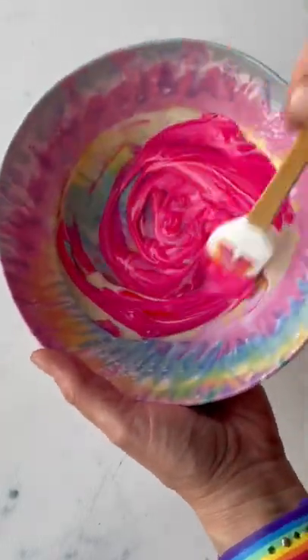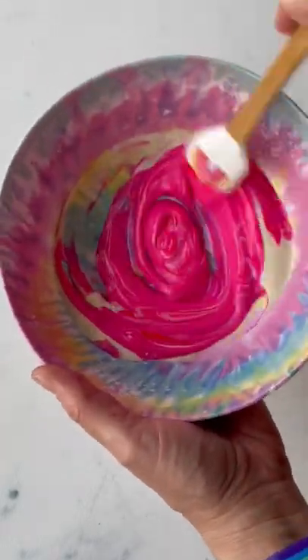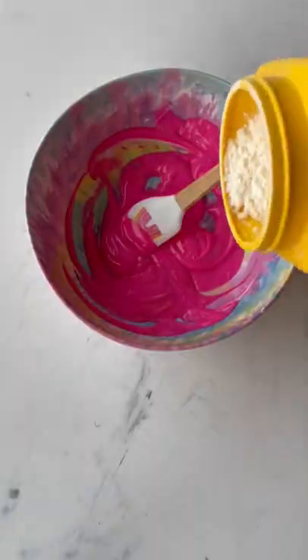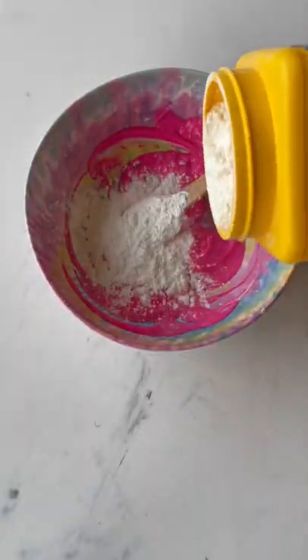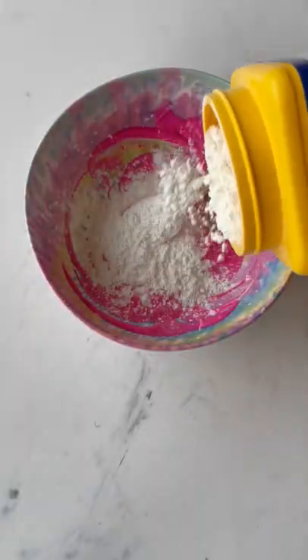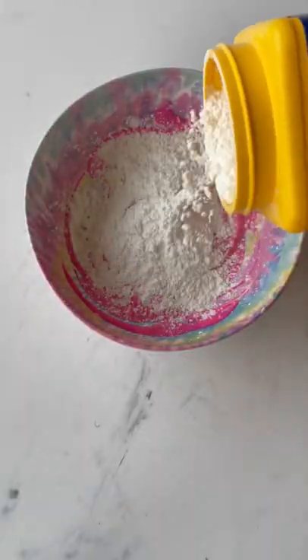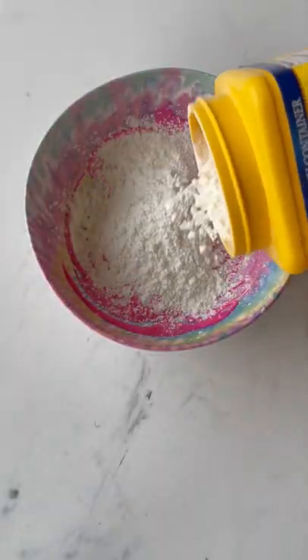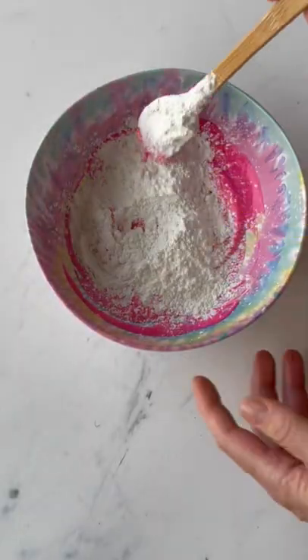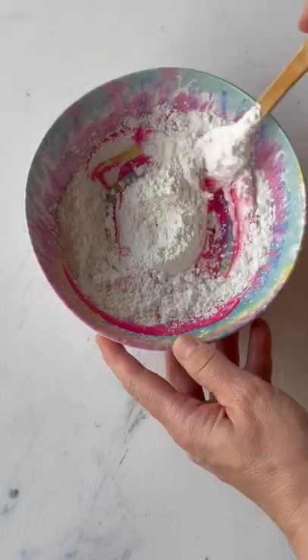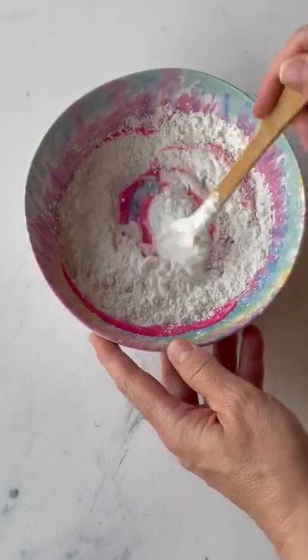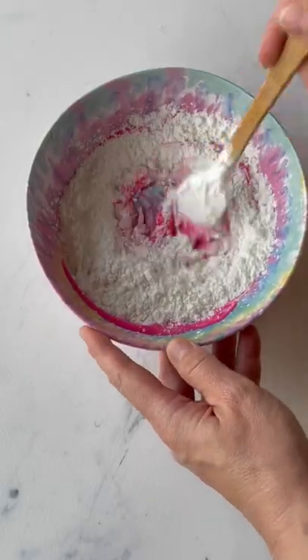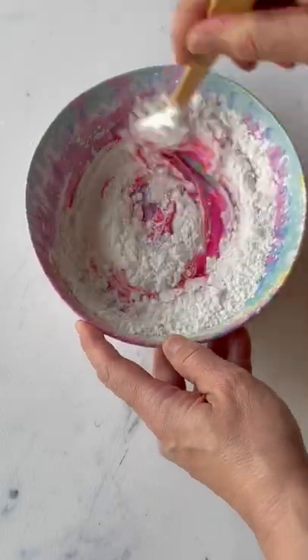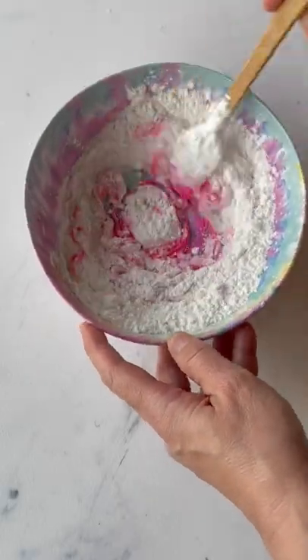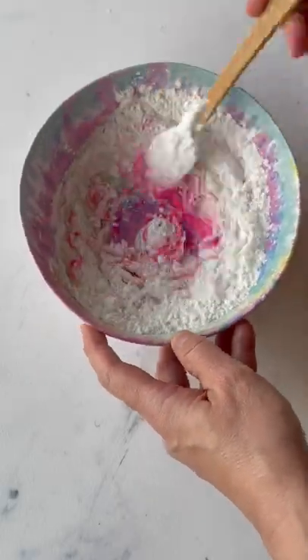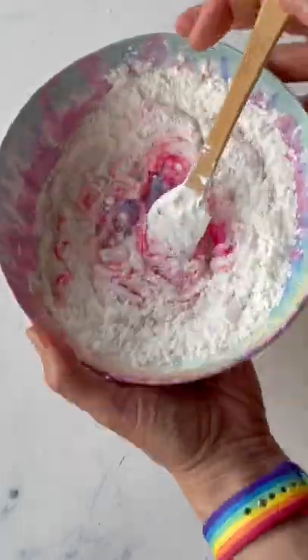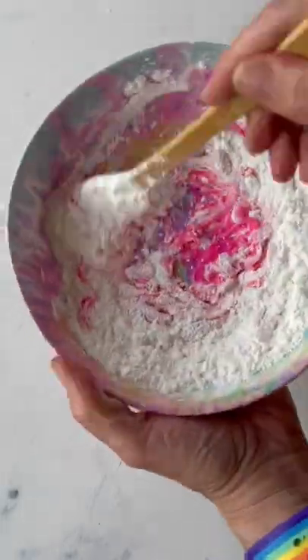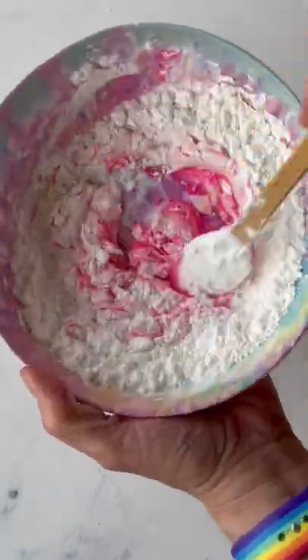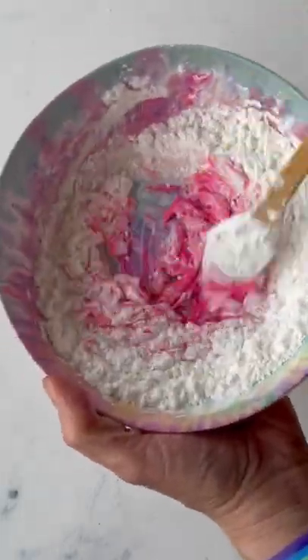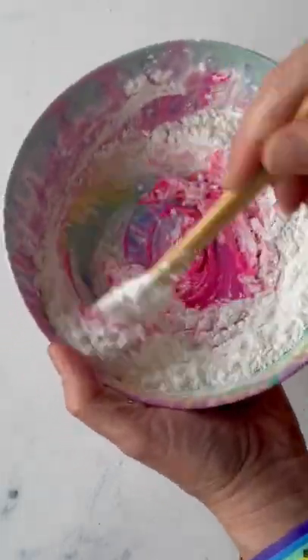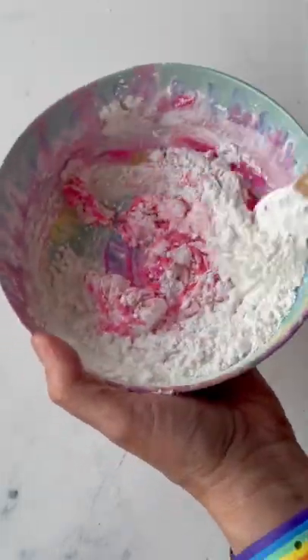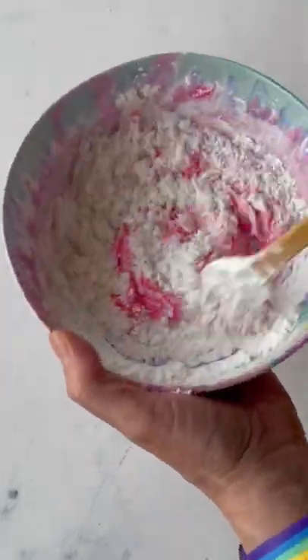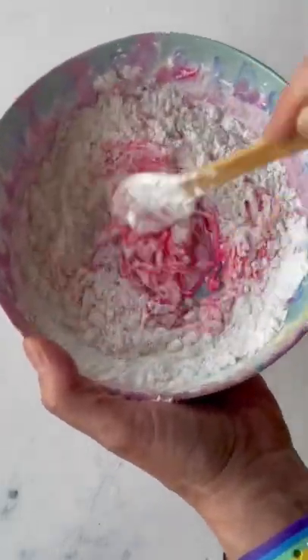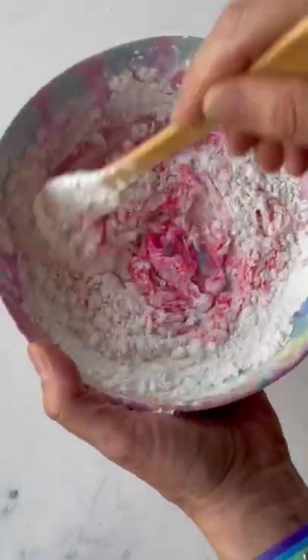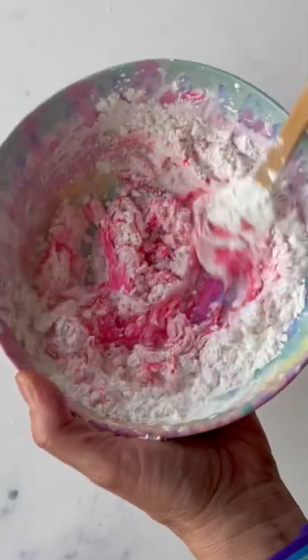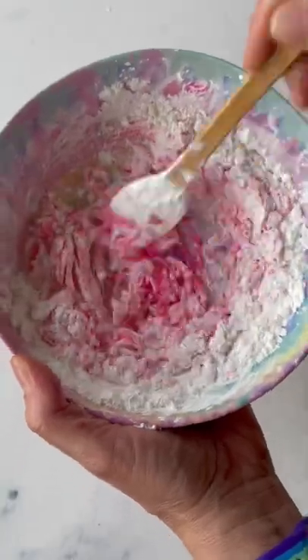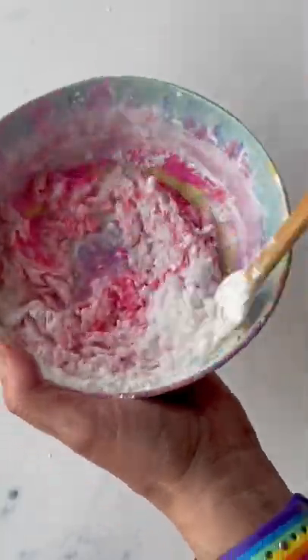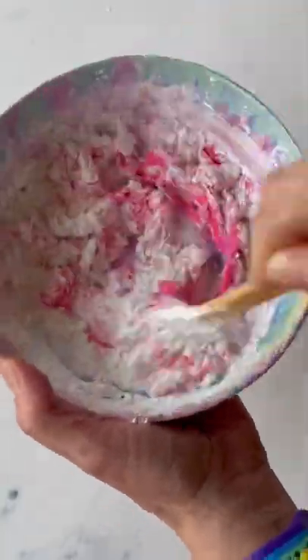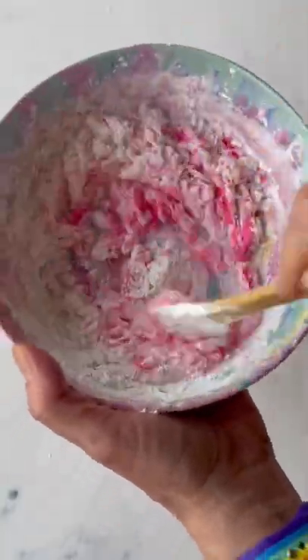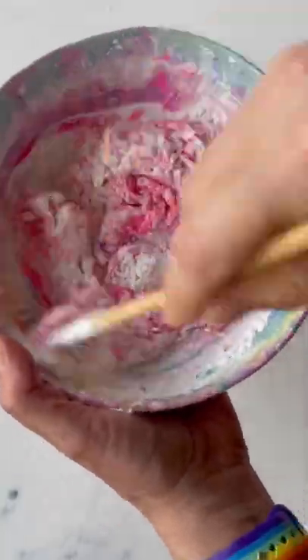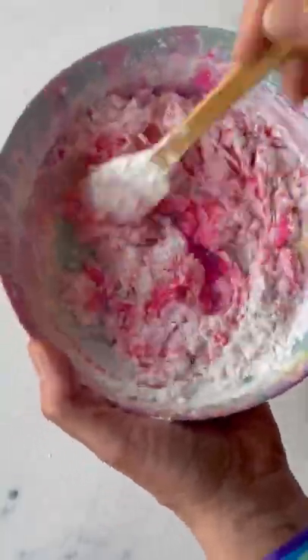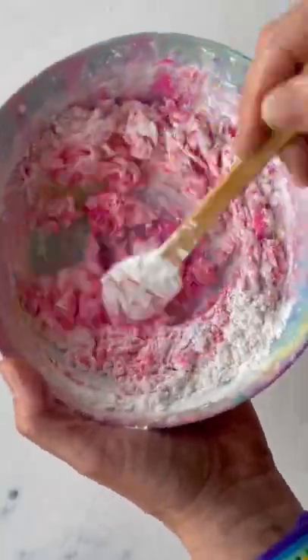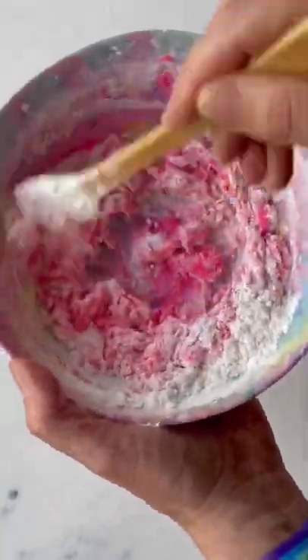Now you're adding one cup of cornstarch. Those are the only ingredients, and you will see the amazing sensory dough that you end up with. It's so satisfying.